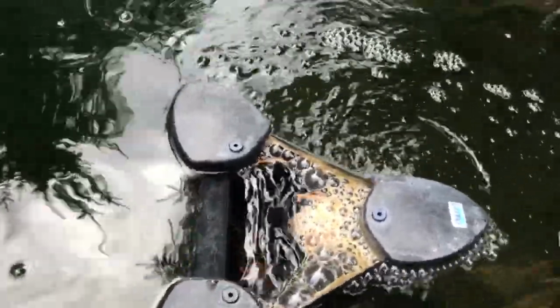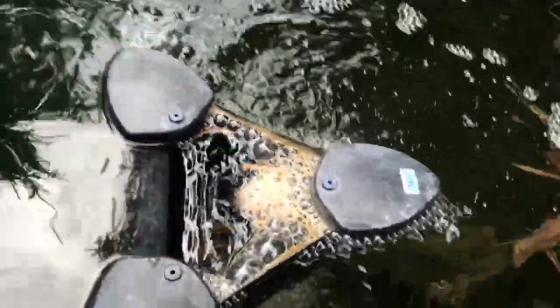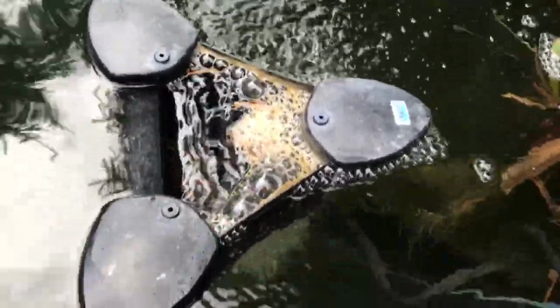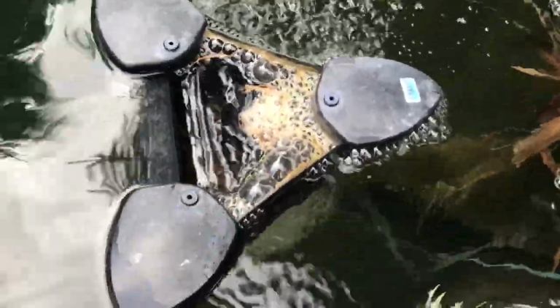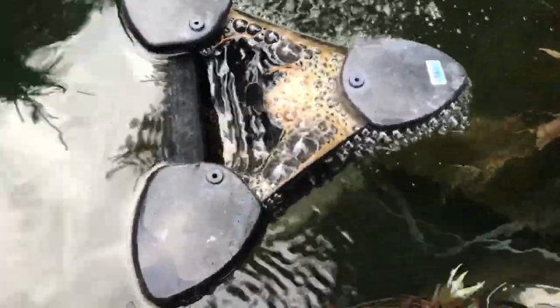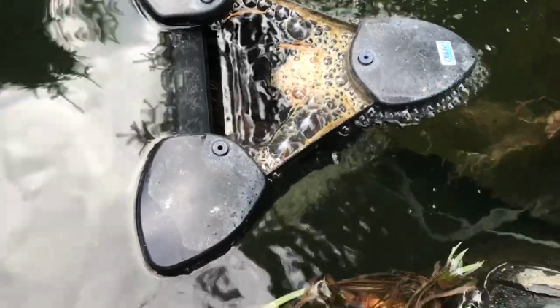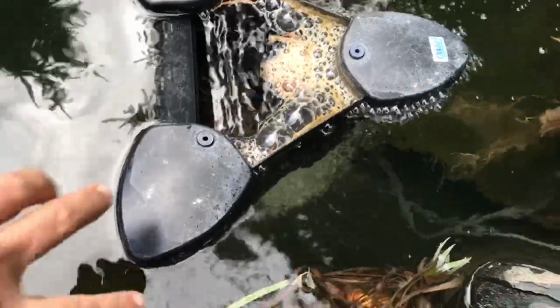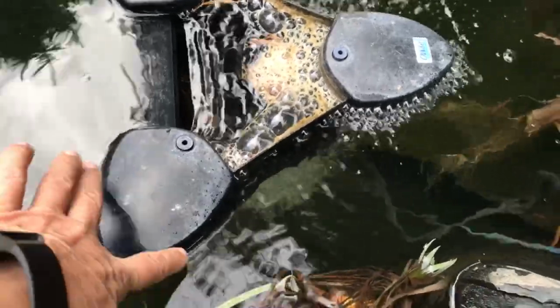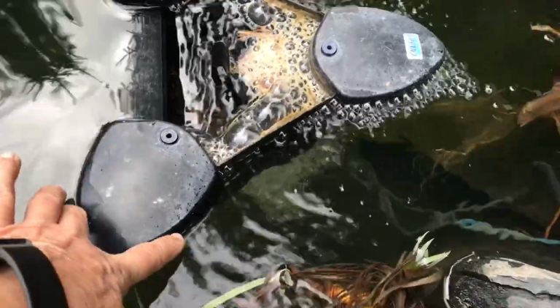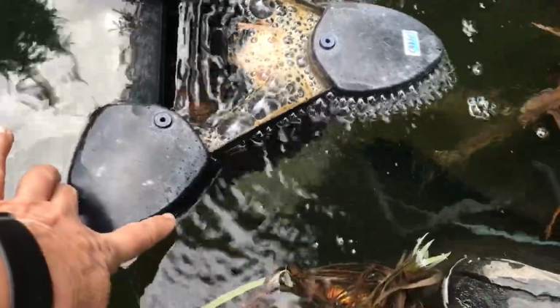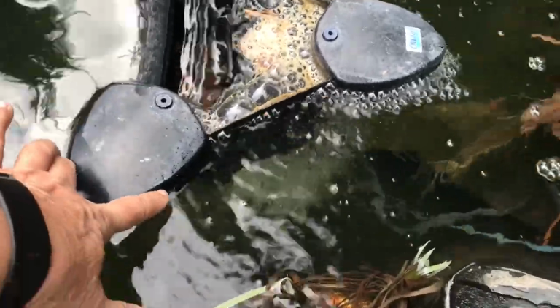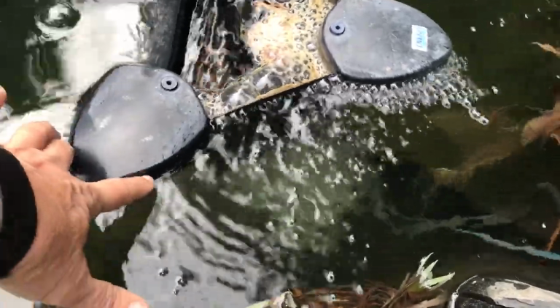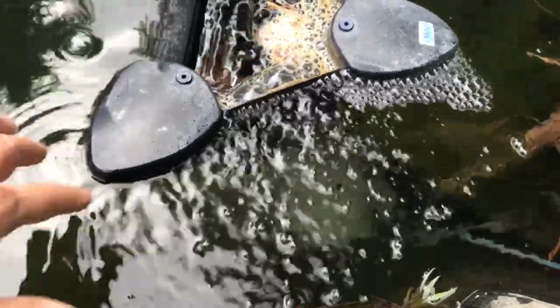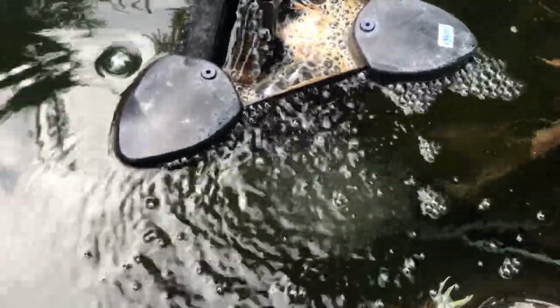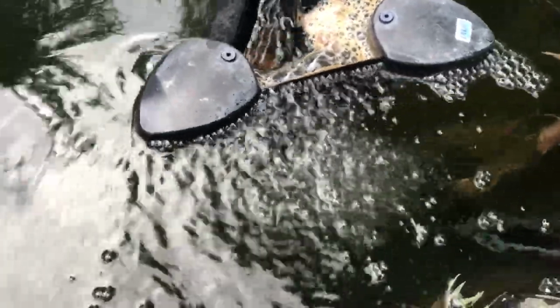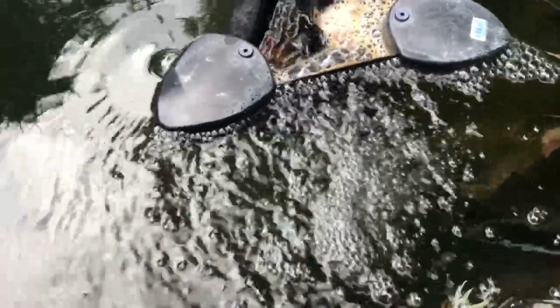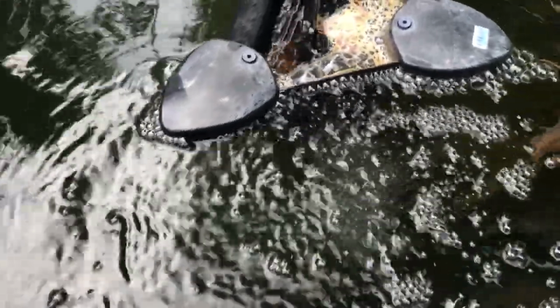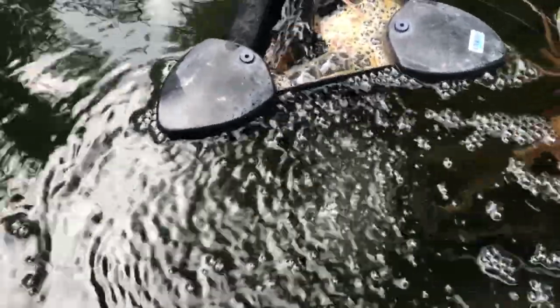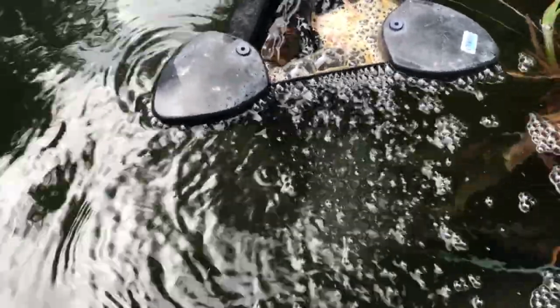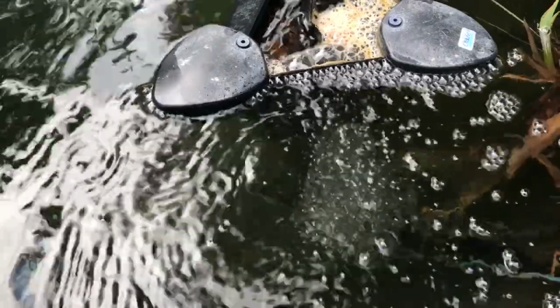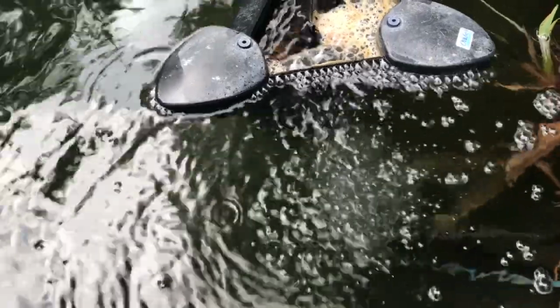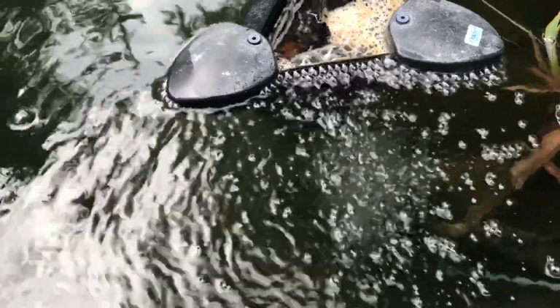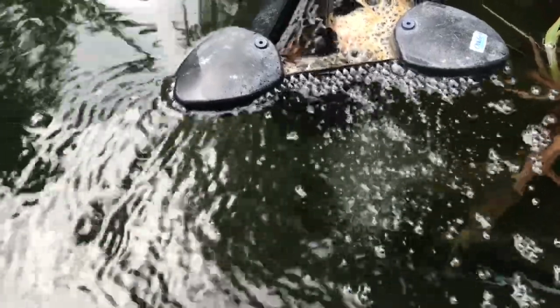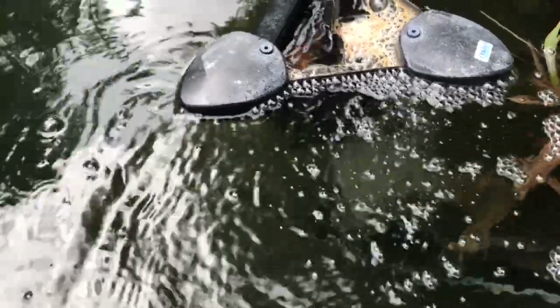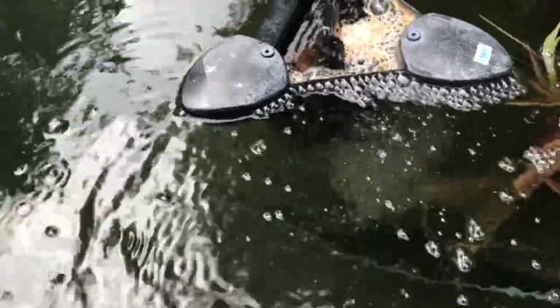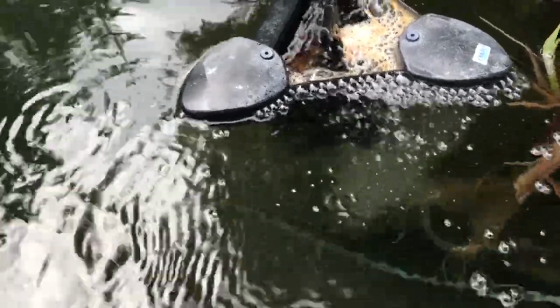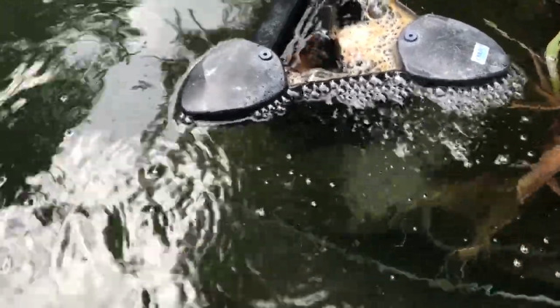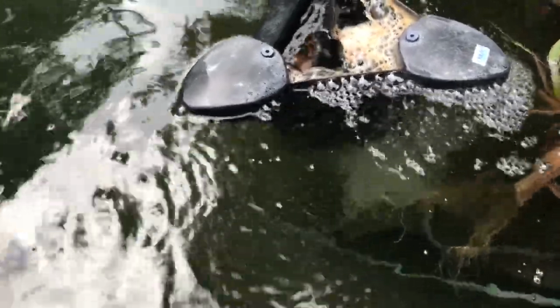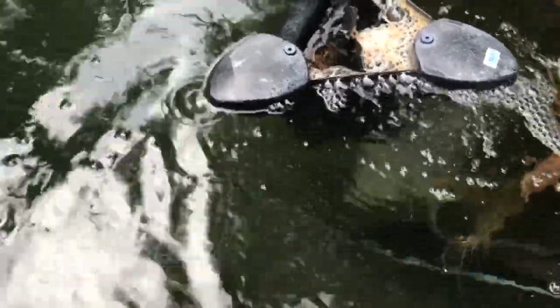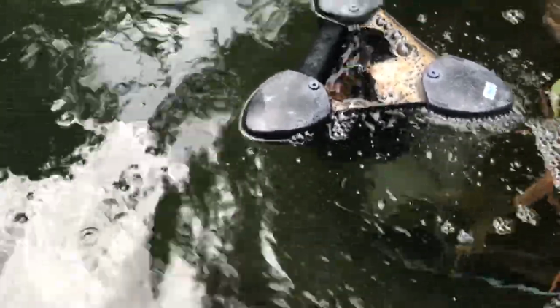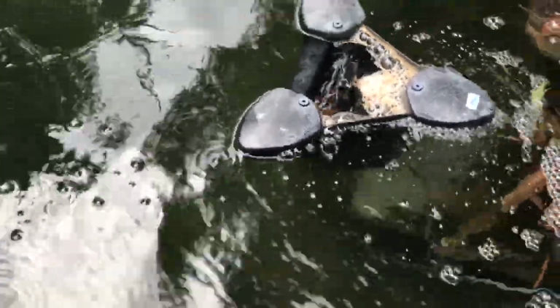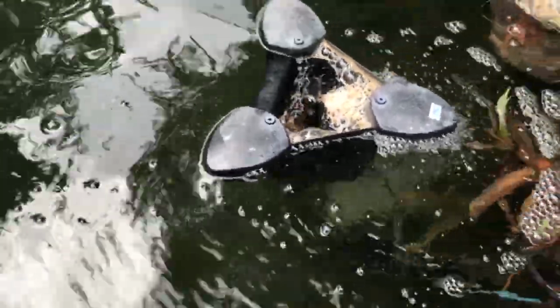You'll notice that it's got a lot of aeration coming from it too. I'll try and move it so you can see down into the pond — that's a little Venturi jet that it has spraying some oxygen into the water, which is very helpful.